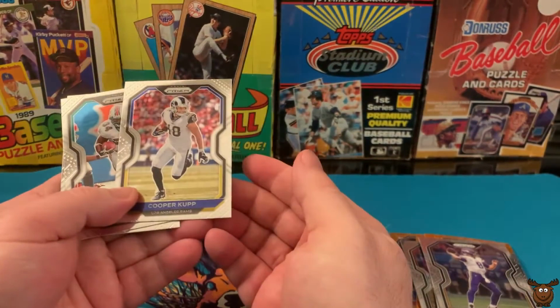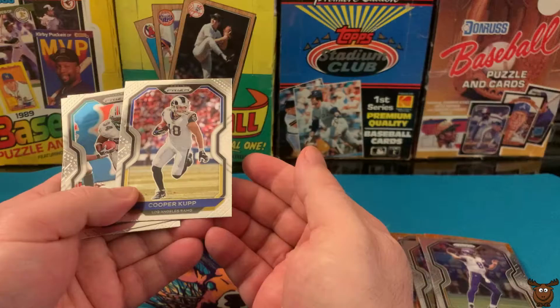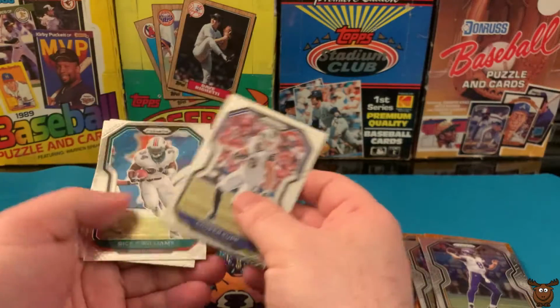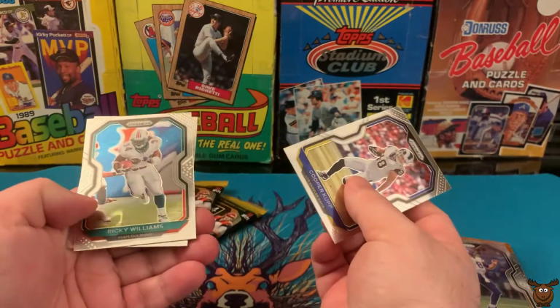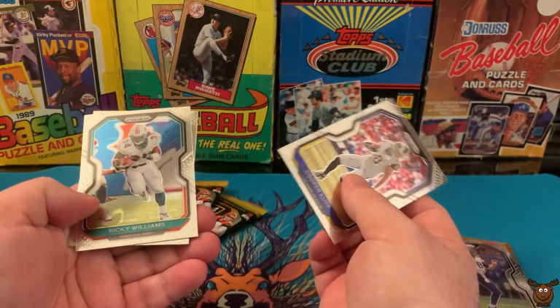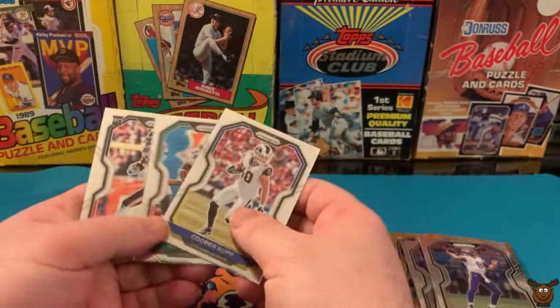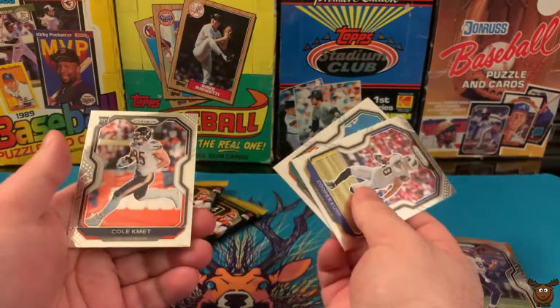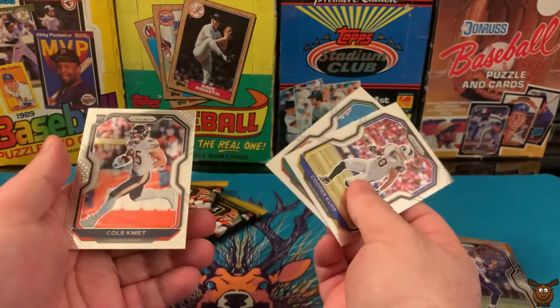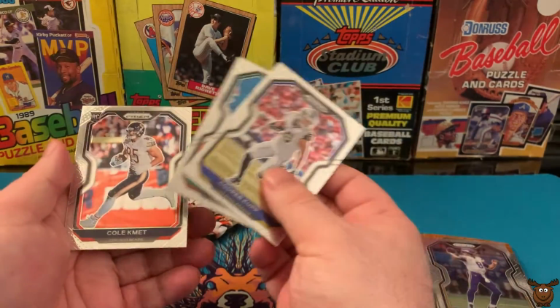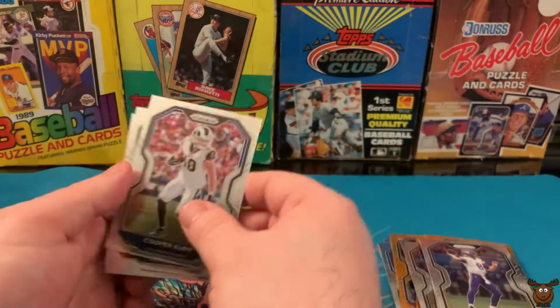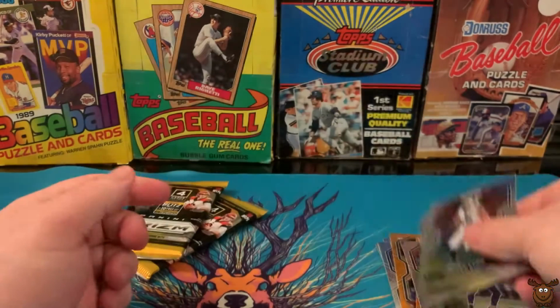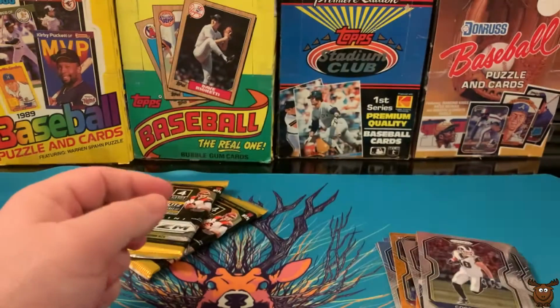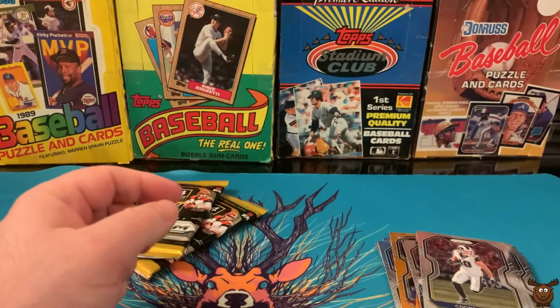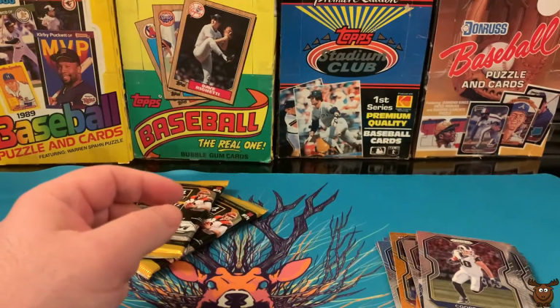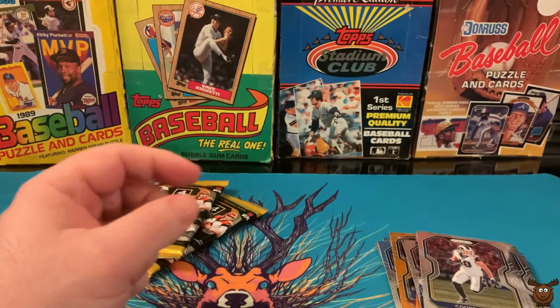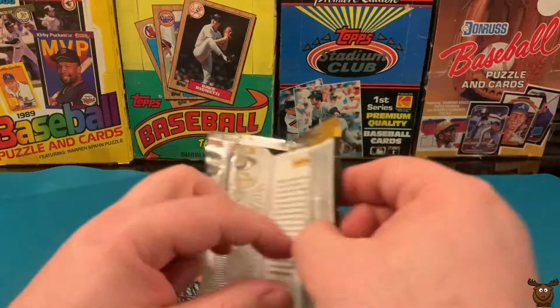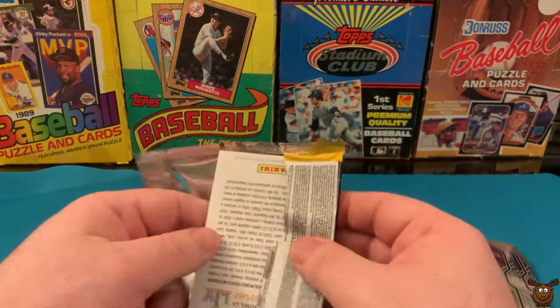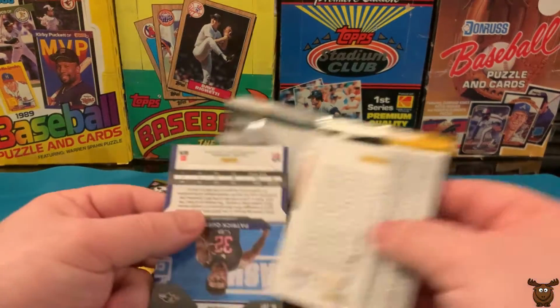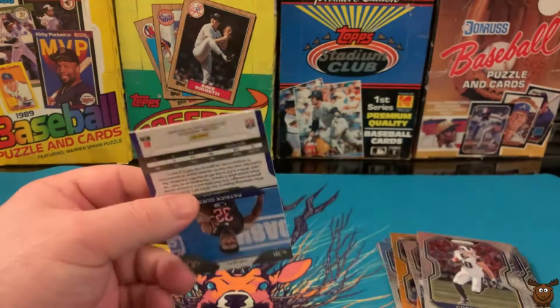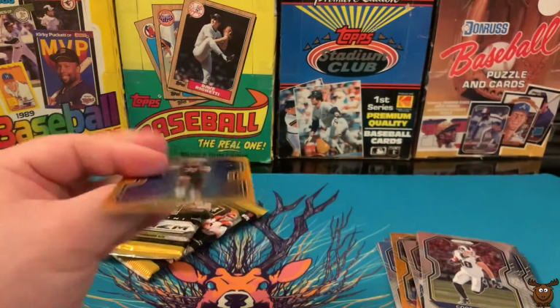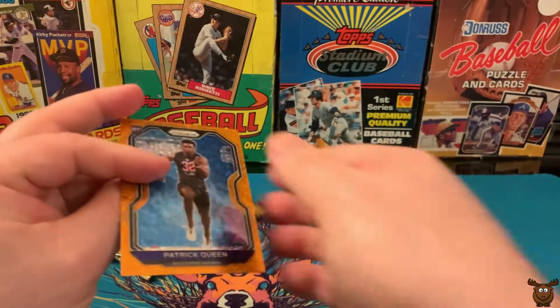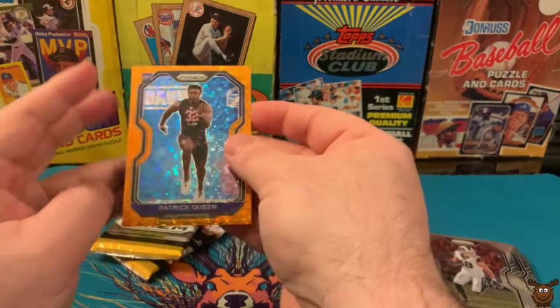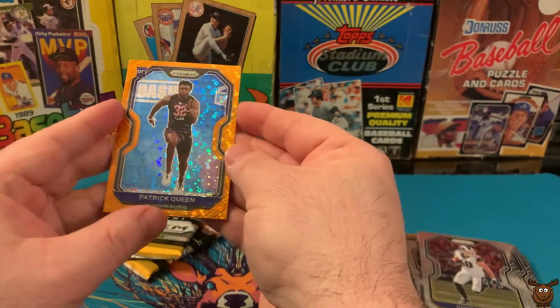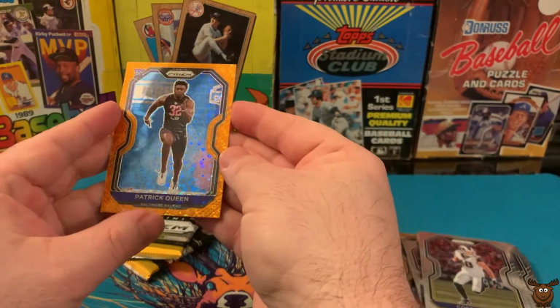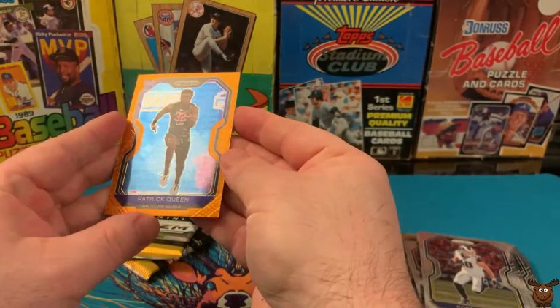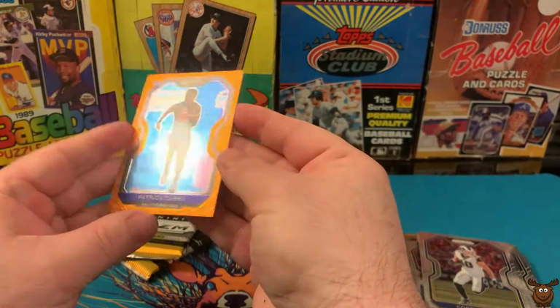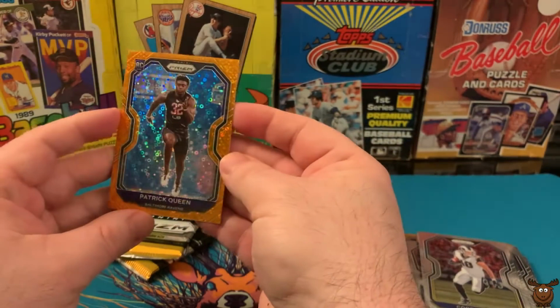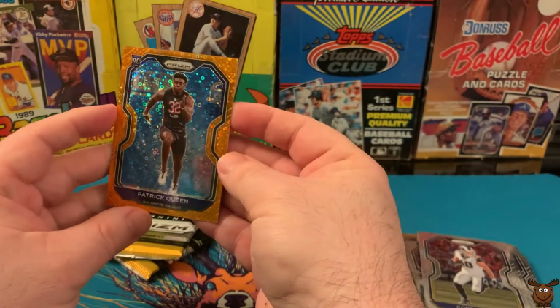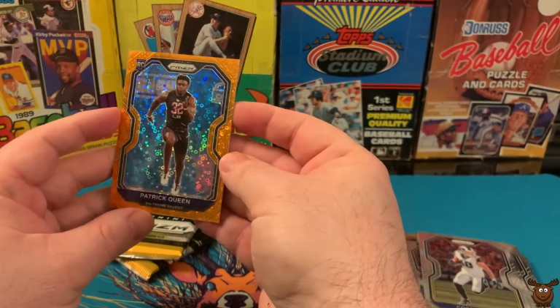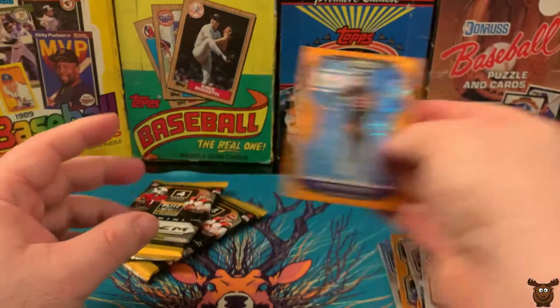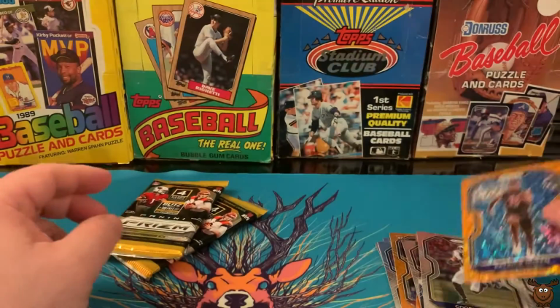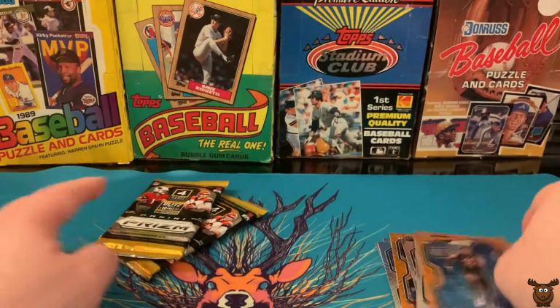Here we've got Cooper Kupp, Ricky Williams, Cole Kmet, and Patrick Queen out of LSU.